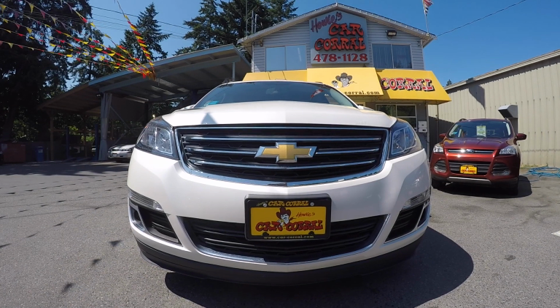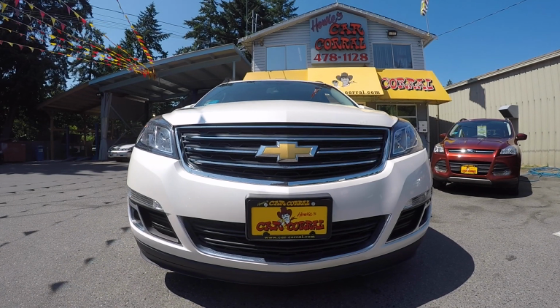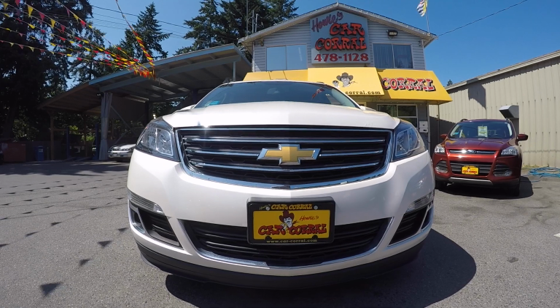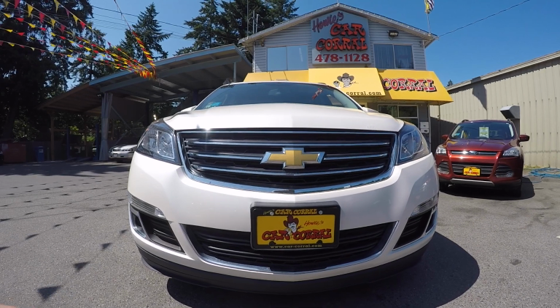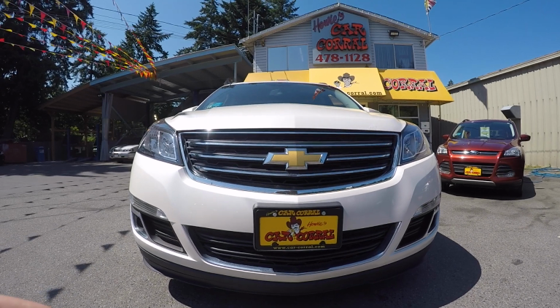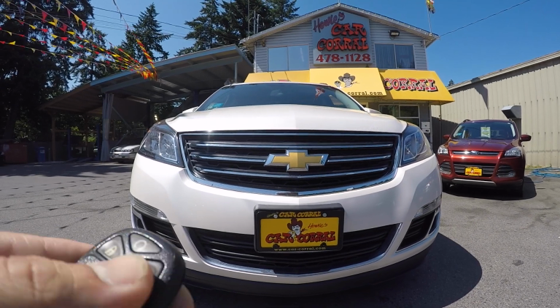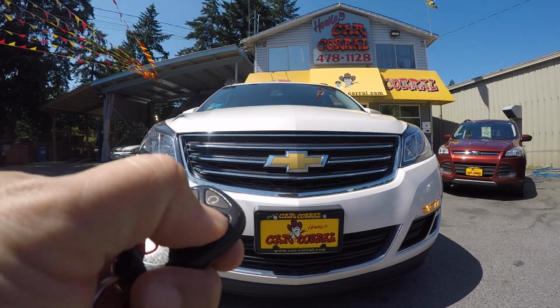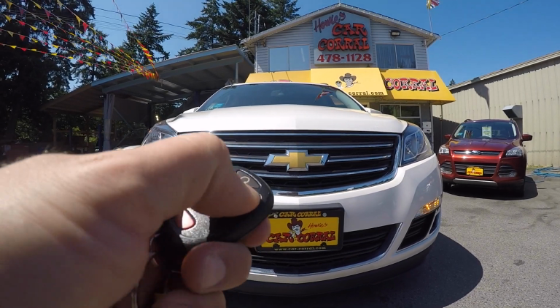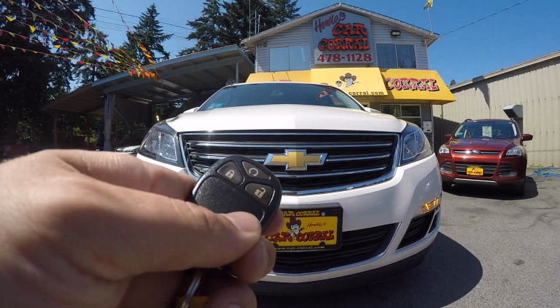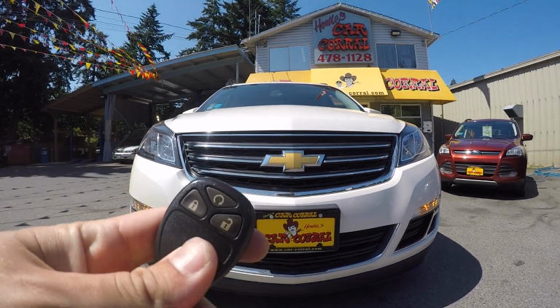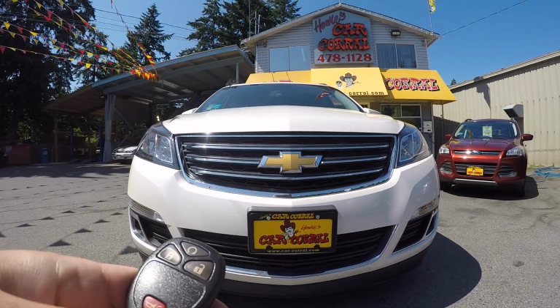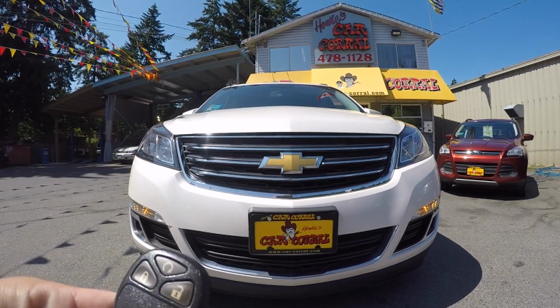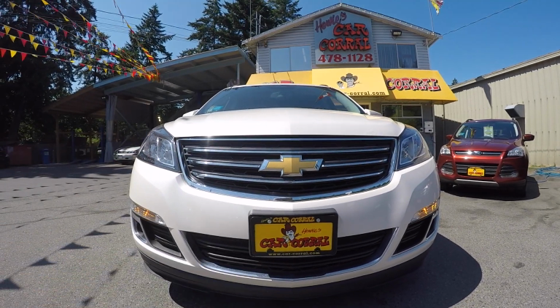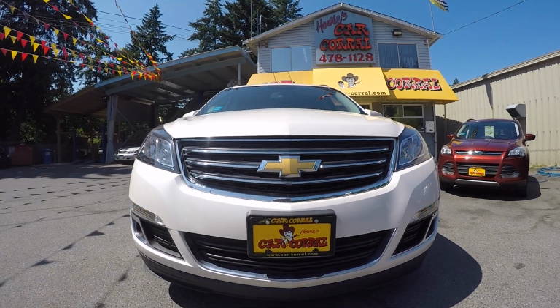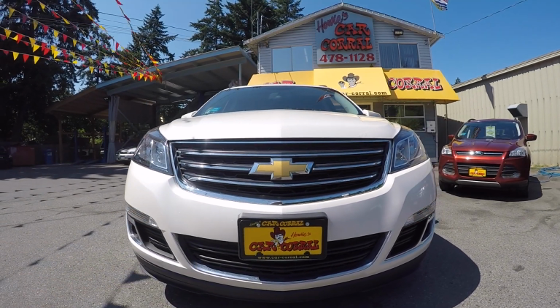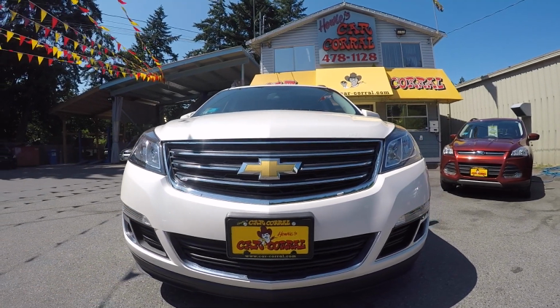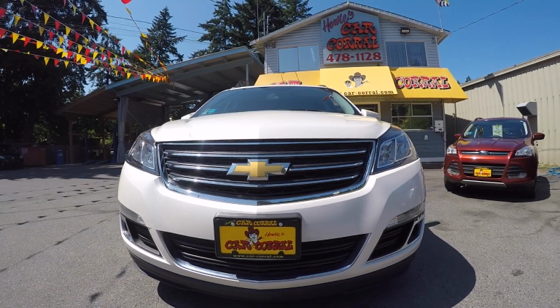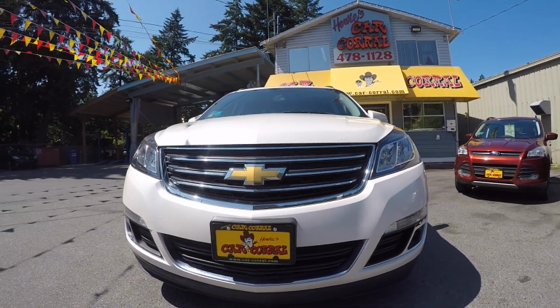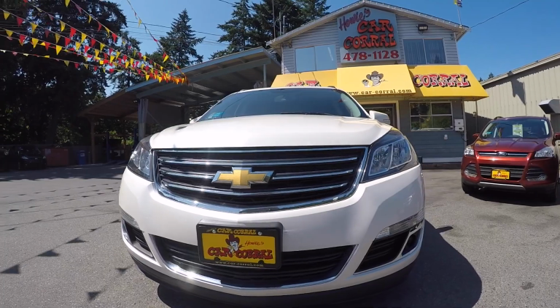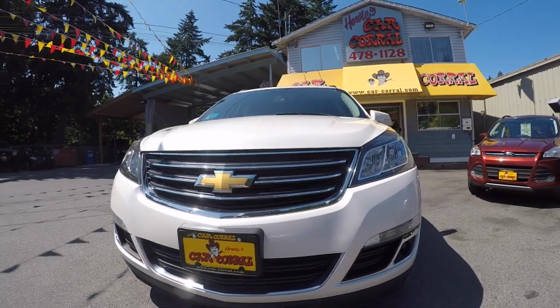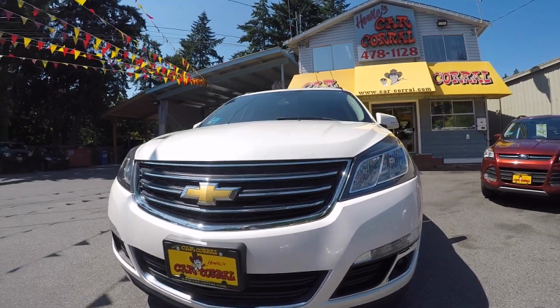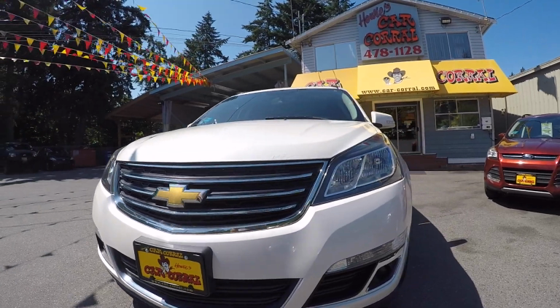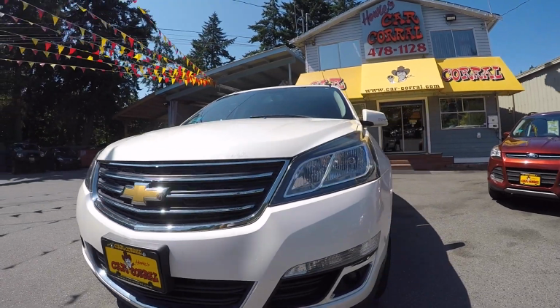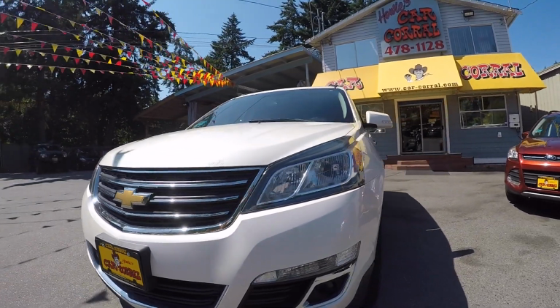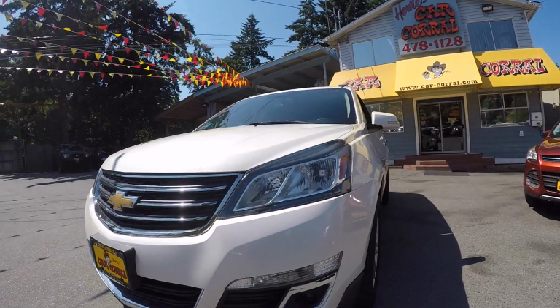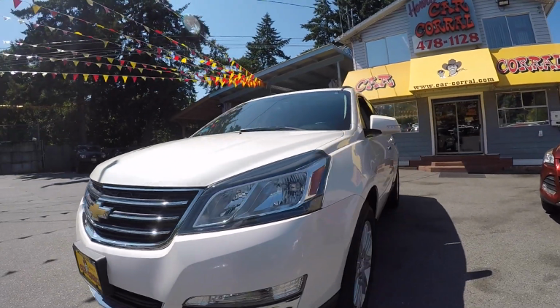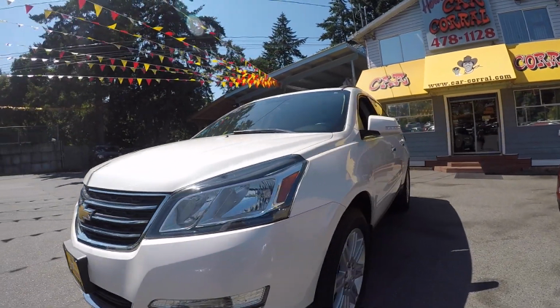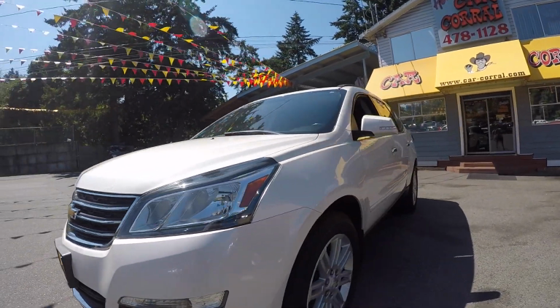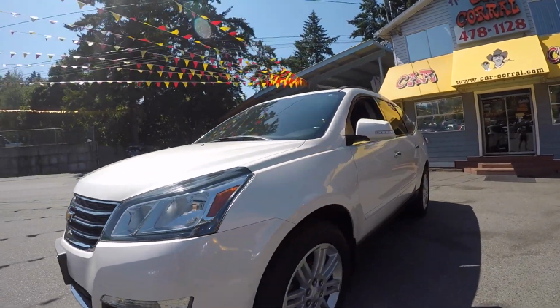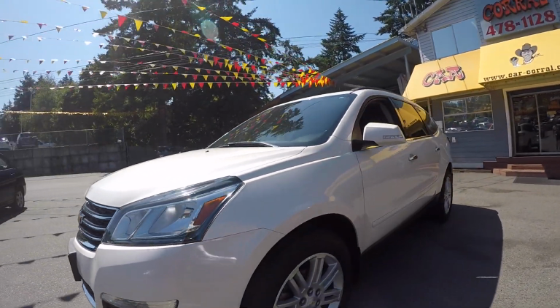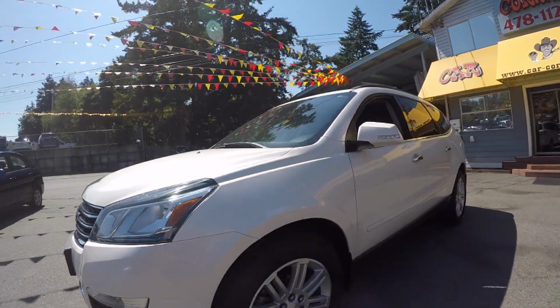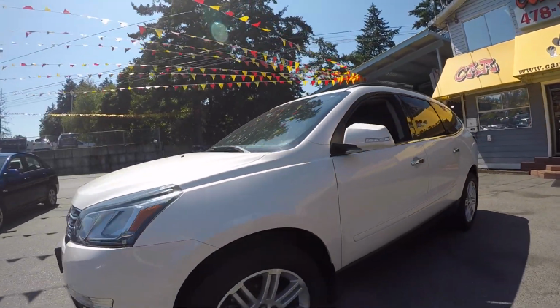Welcome back to Howie's Car Corral. We've got a 2015 Chevrolet Traverse. This is the 1LT model with all-wheel drive.